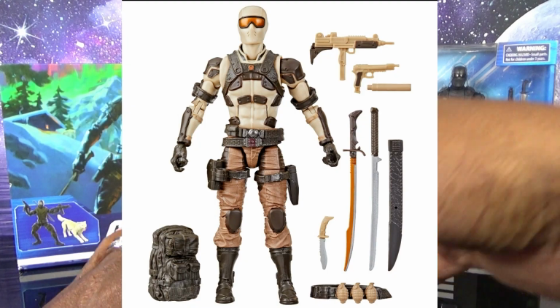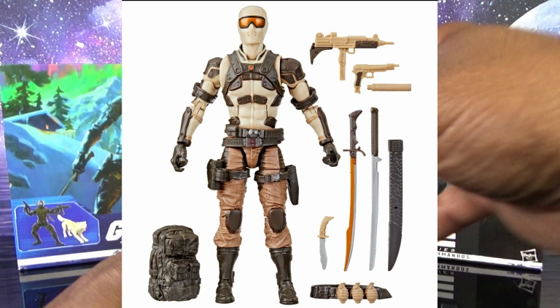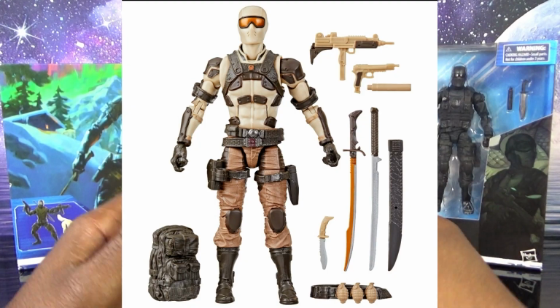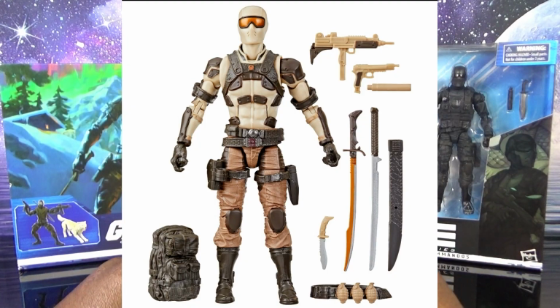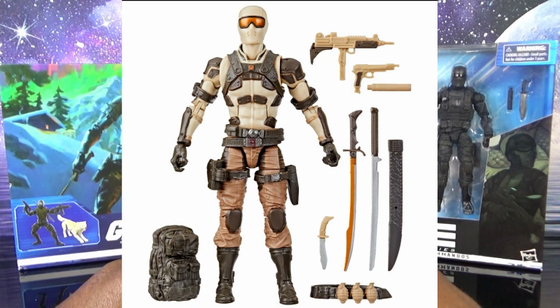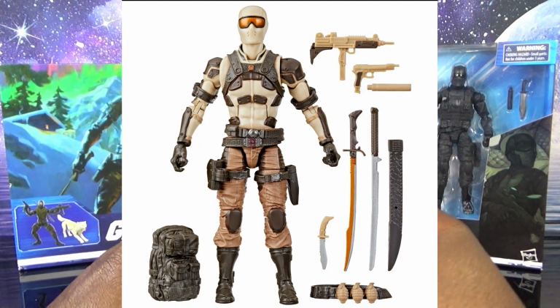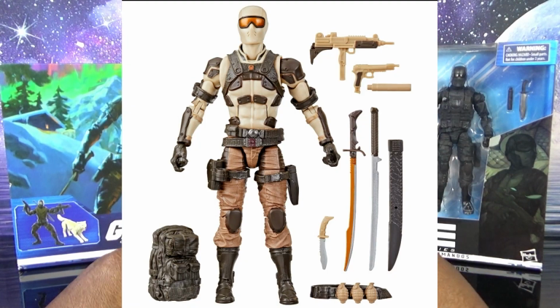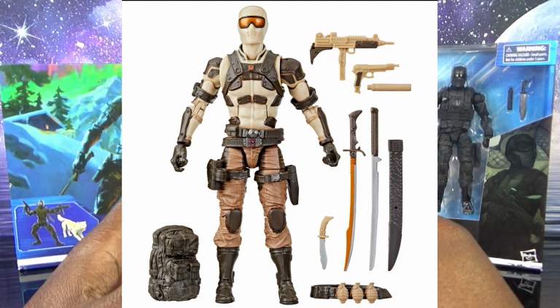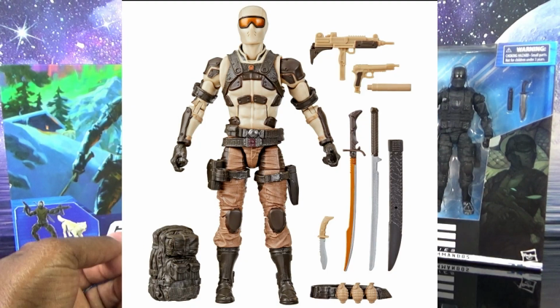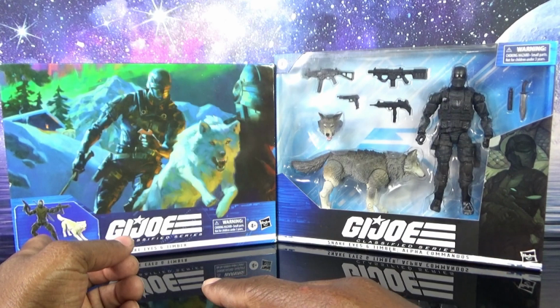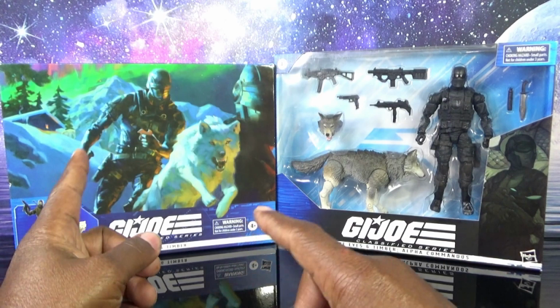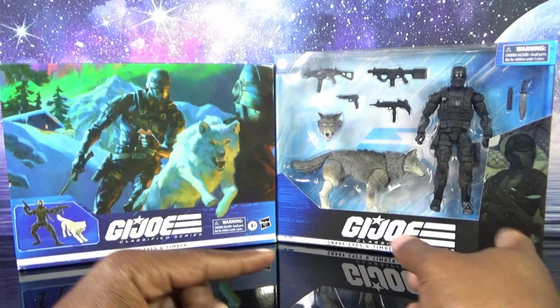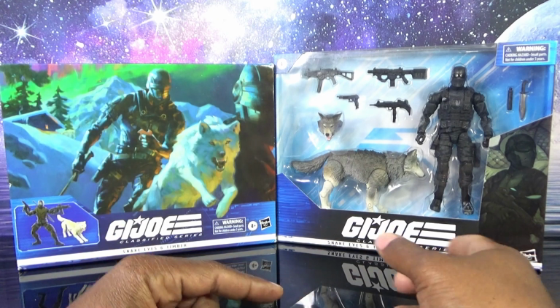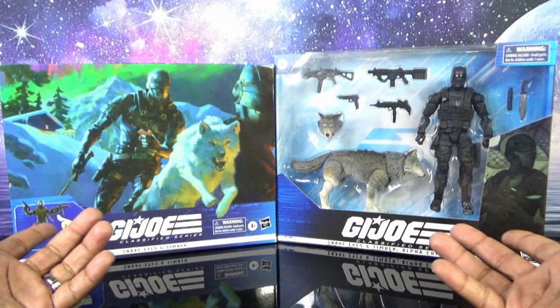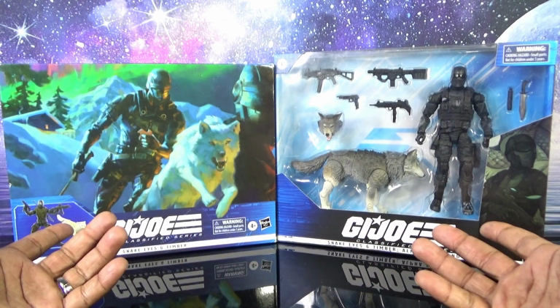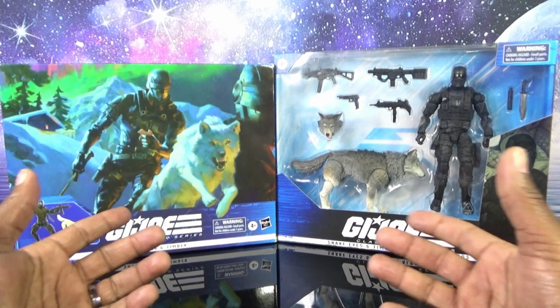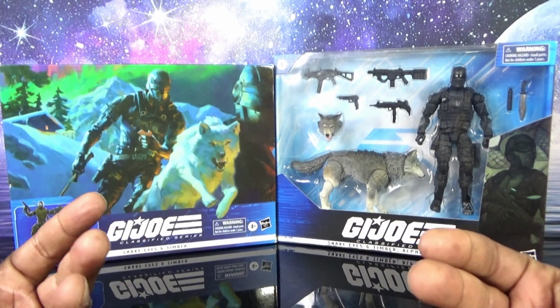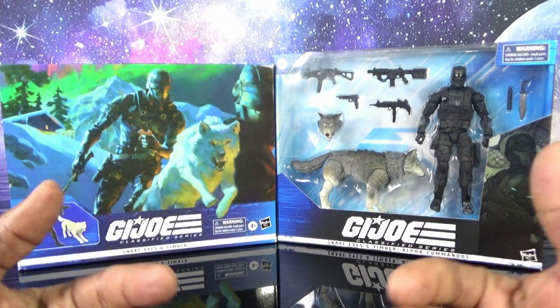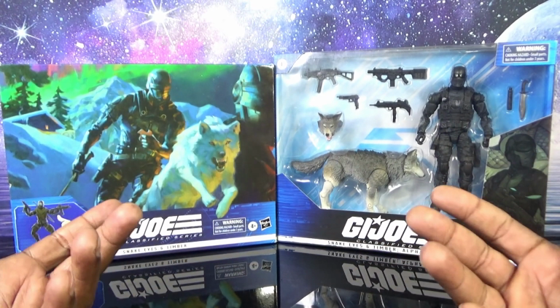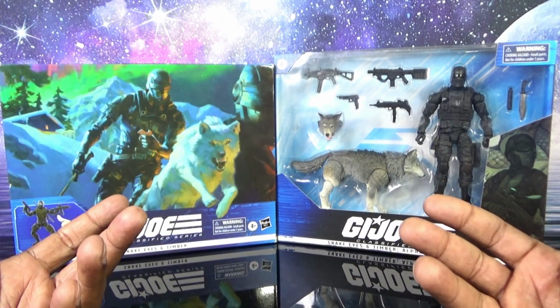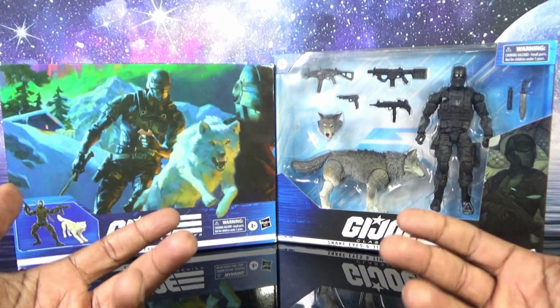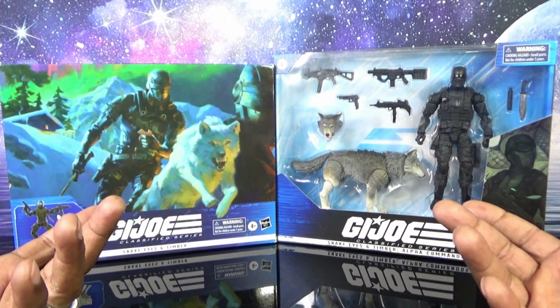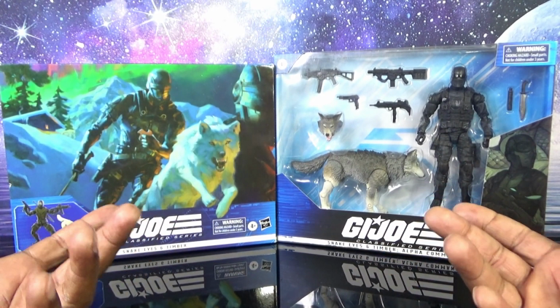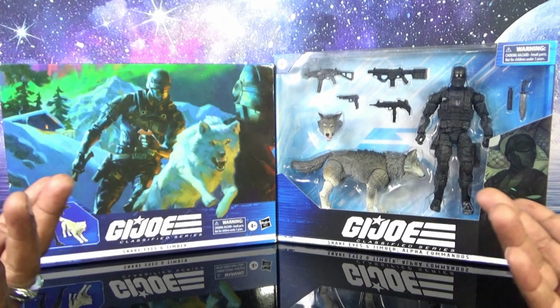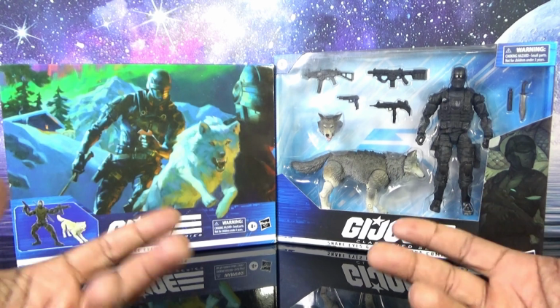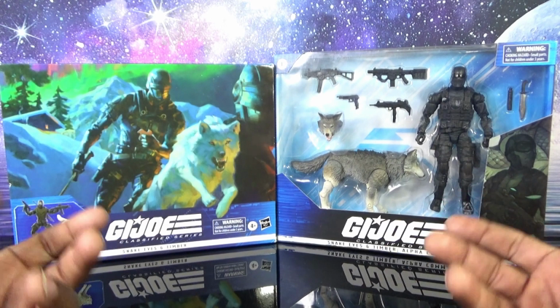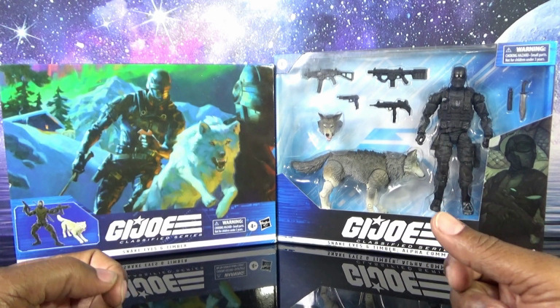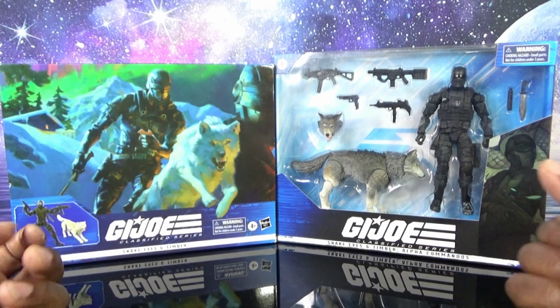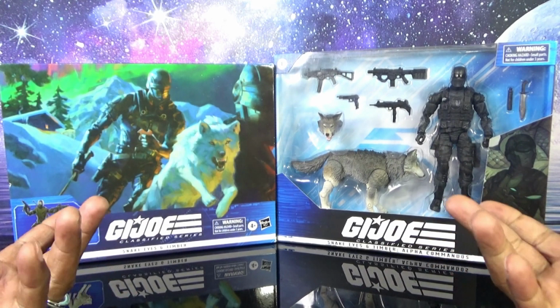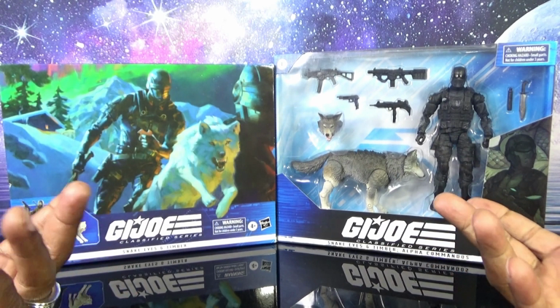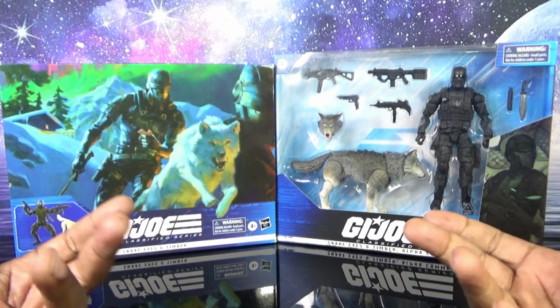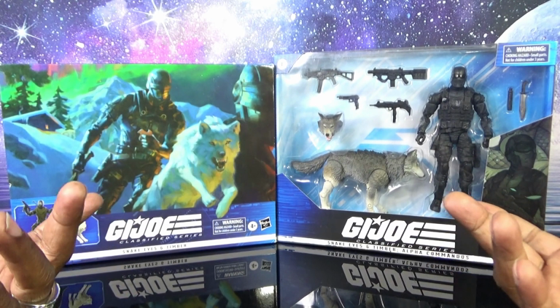Mostly because Hasbro has just announced yet another Snake Eyes, and it's sparking controversy and debate. Some people are very happy, some people are very upset that we're getting another Snake Eyes. My thing is, you don't have to buy it, so you don't have to get upset.